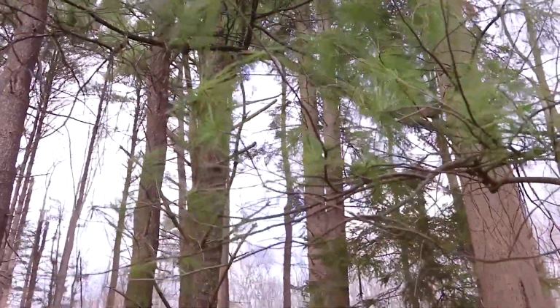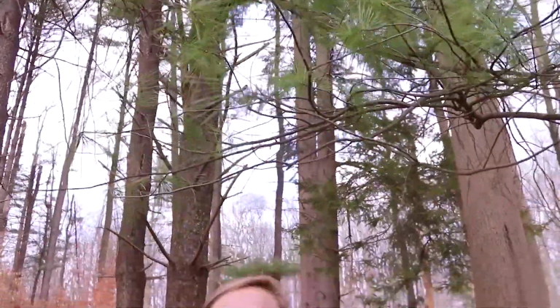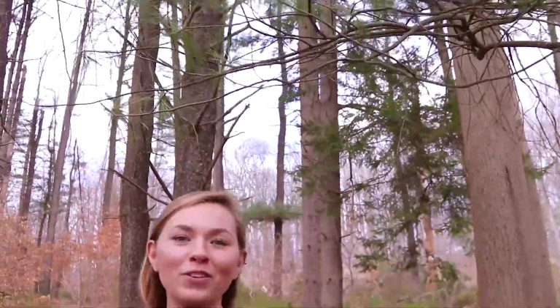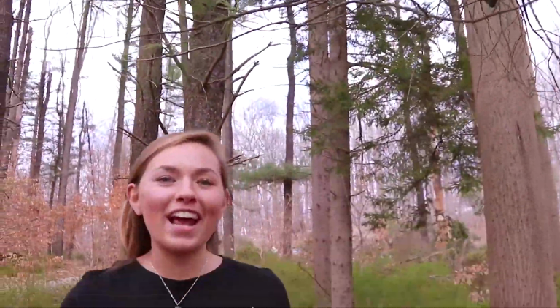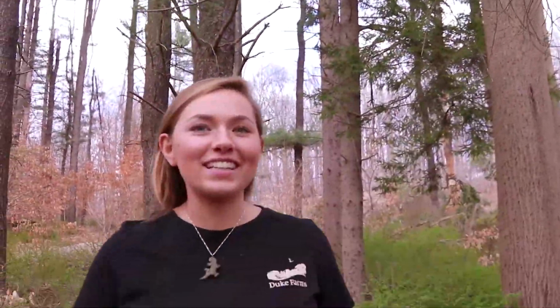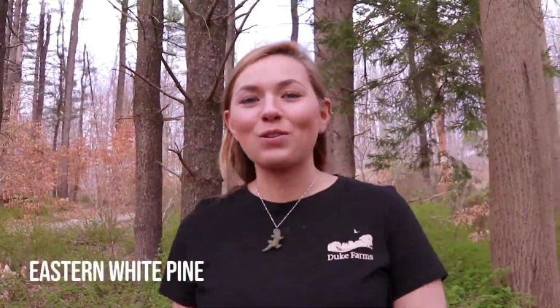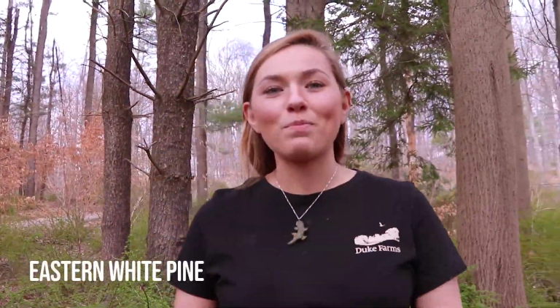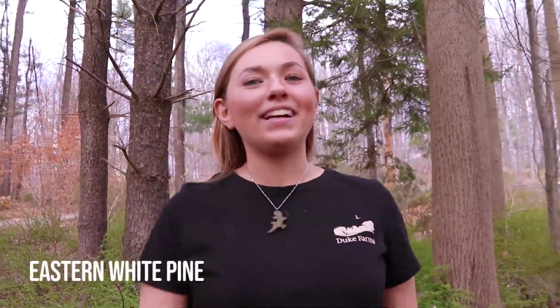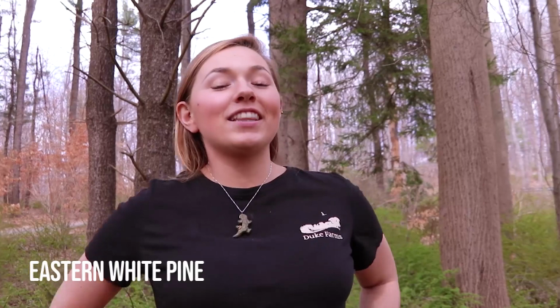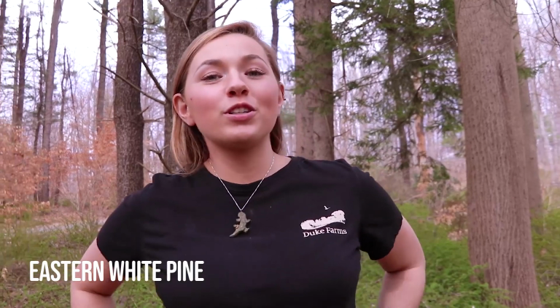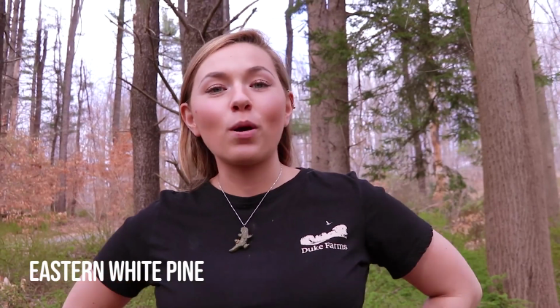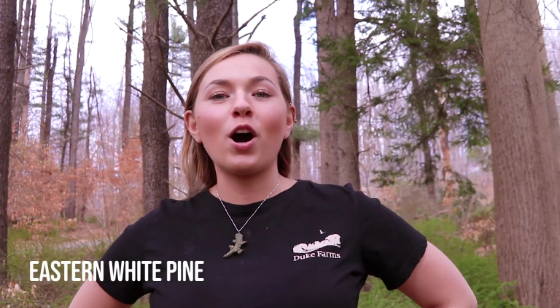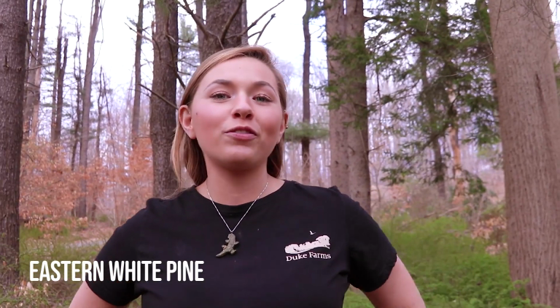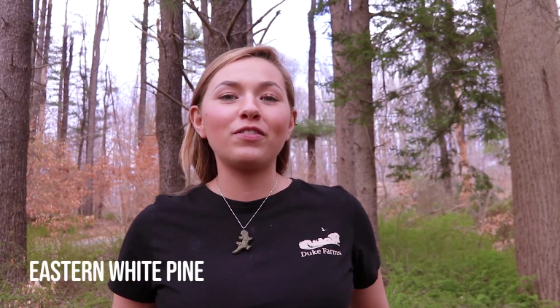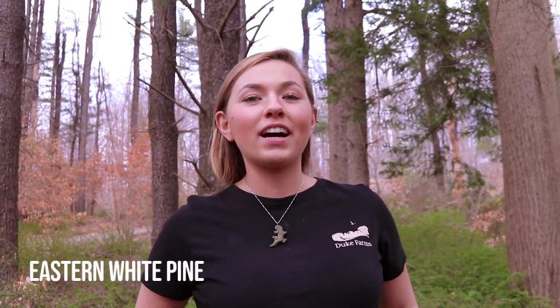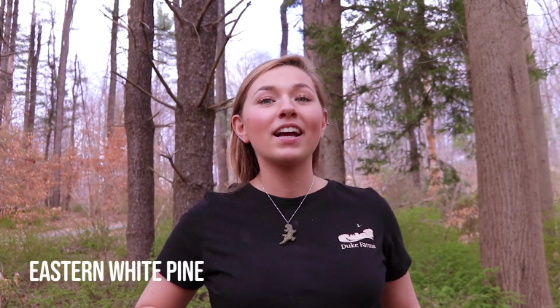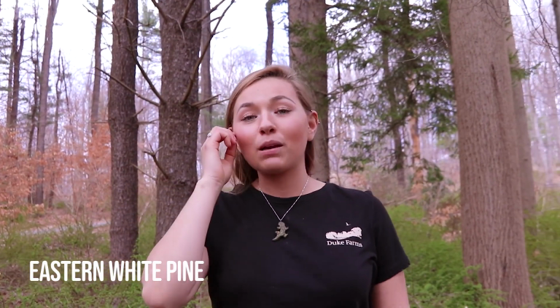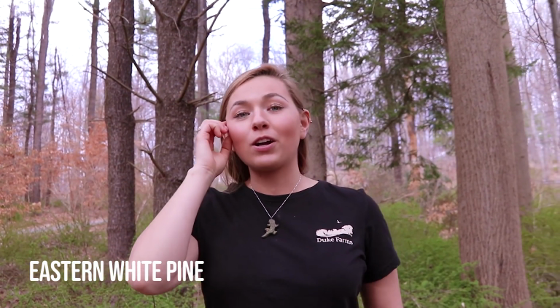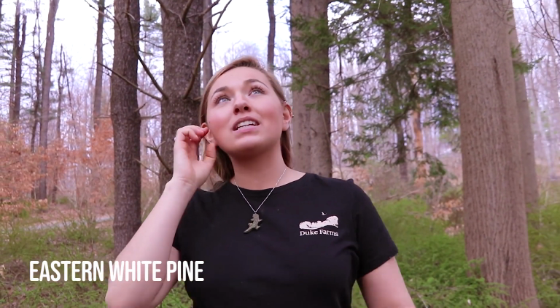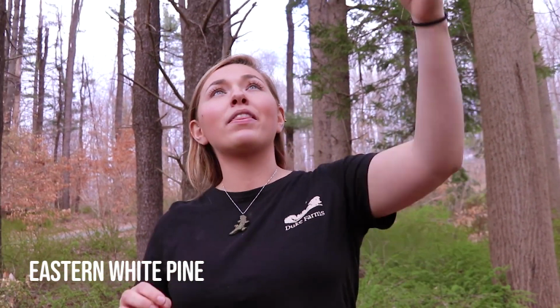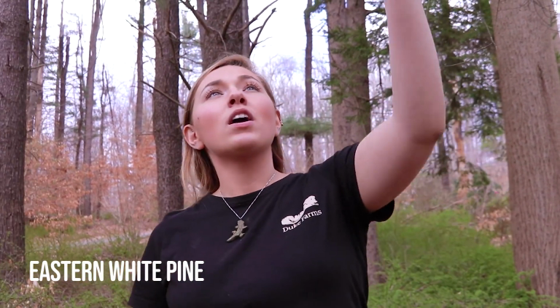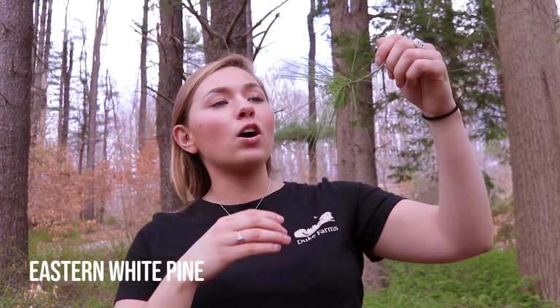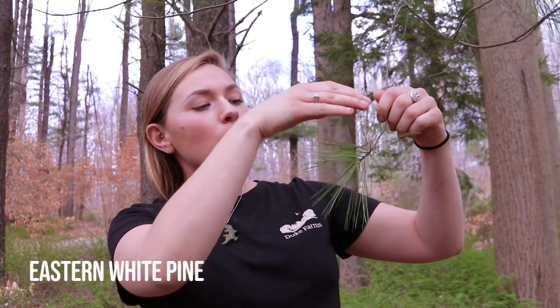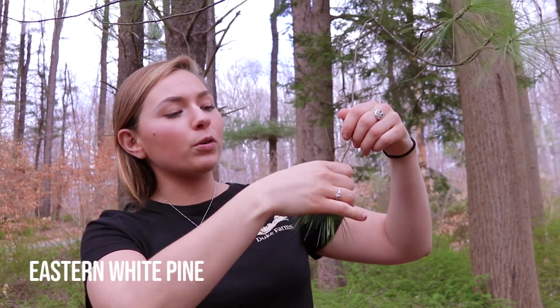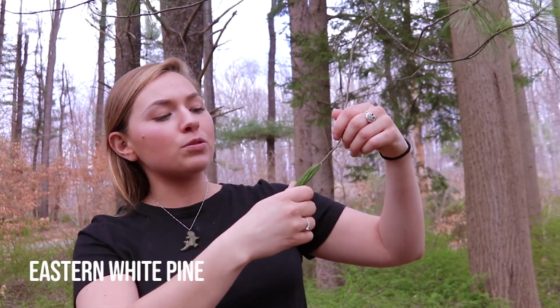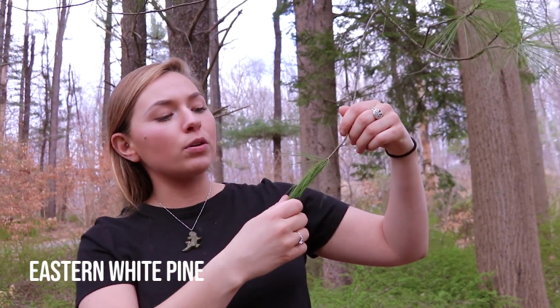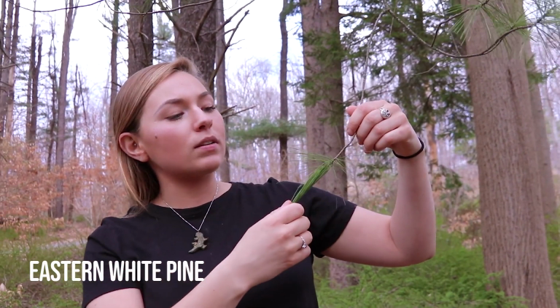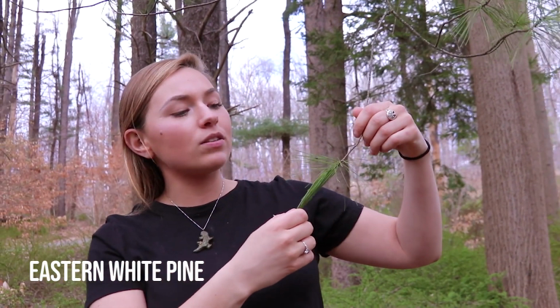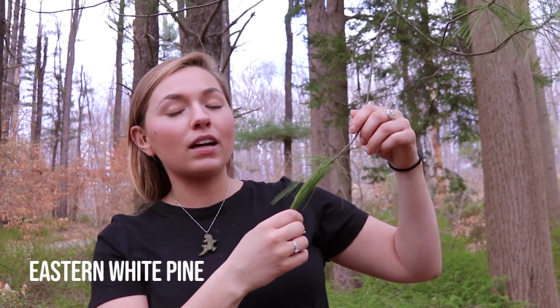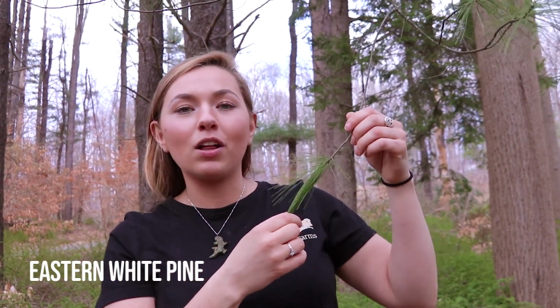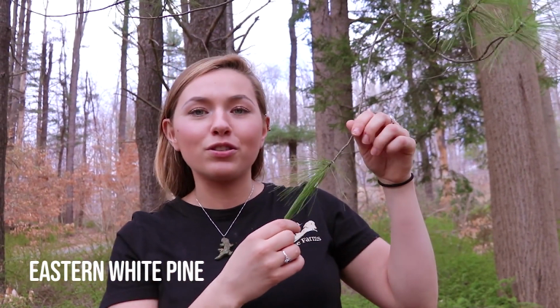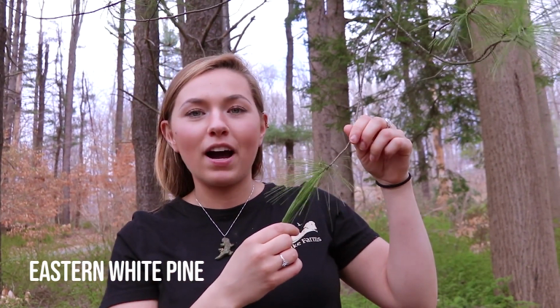The last tree for today is the eastern white pine. These trees can grow up to 150 feet in height and can be characterized by their long greenish-blue needles that come in clusters of five.